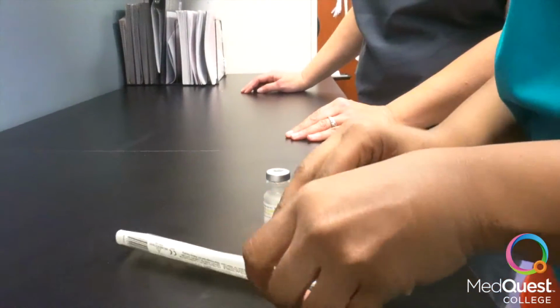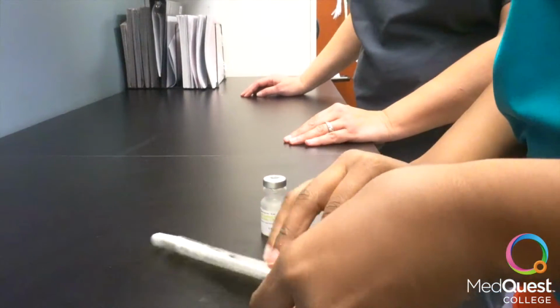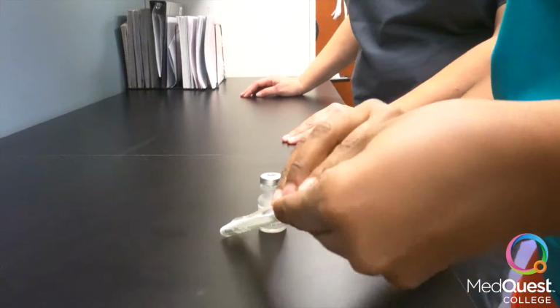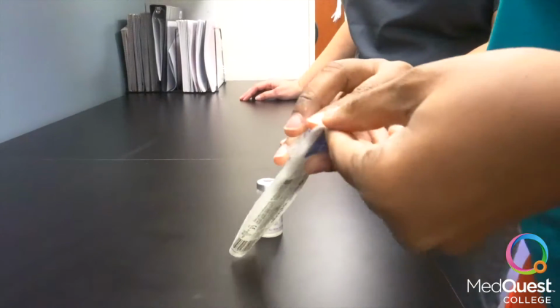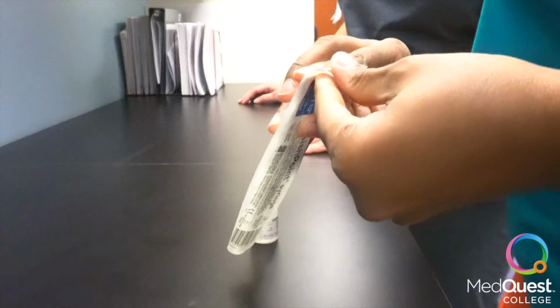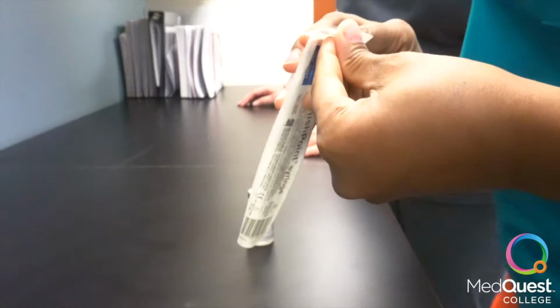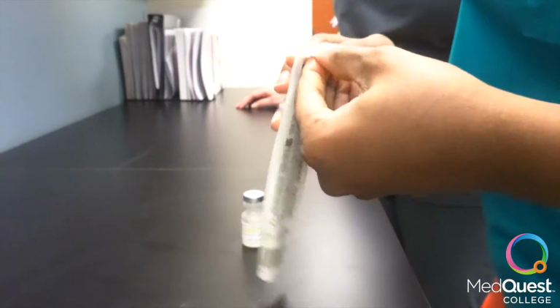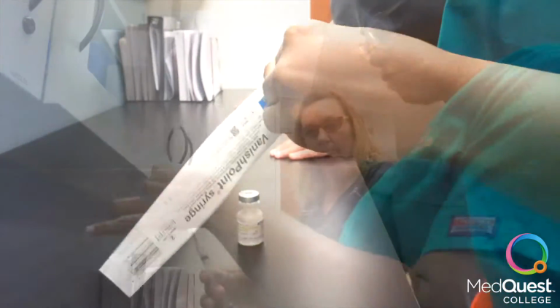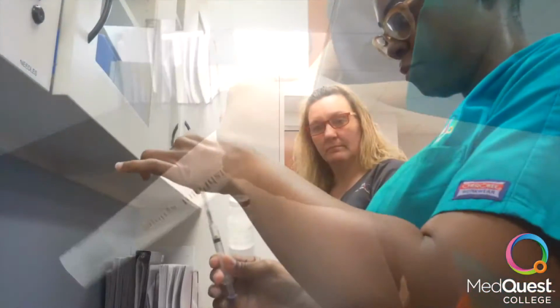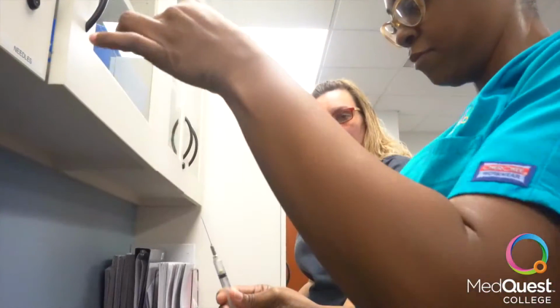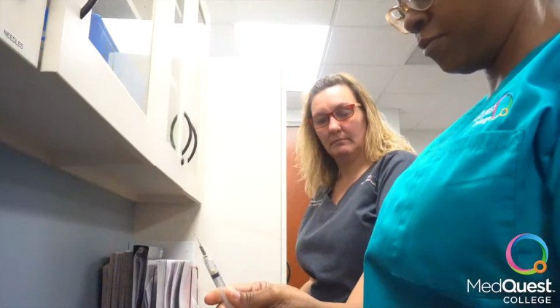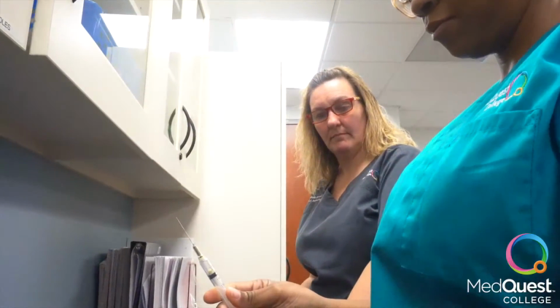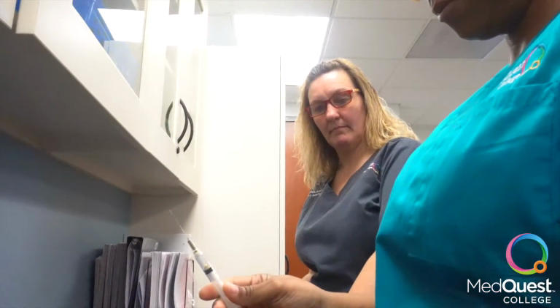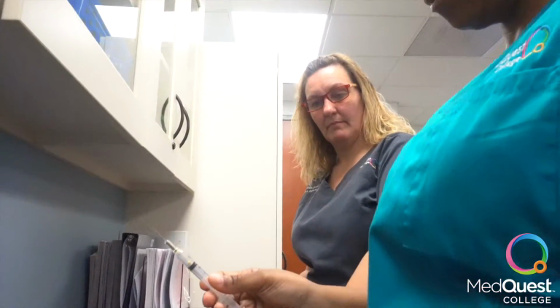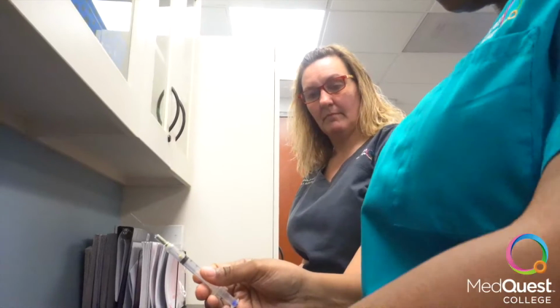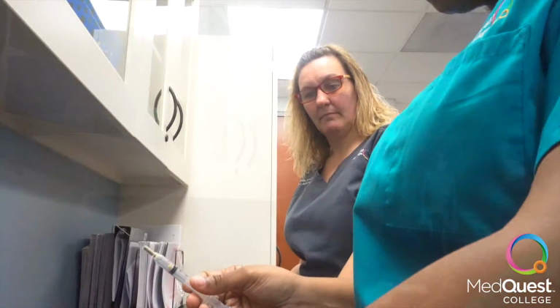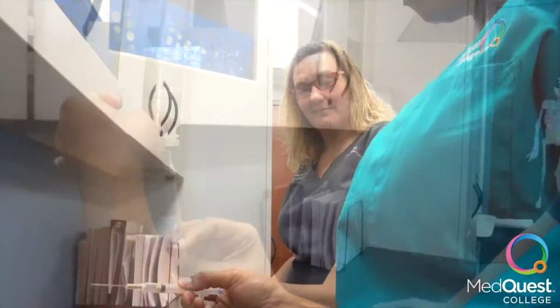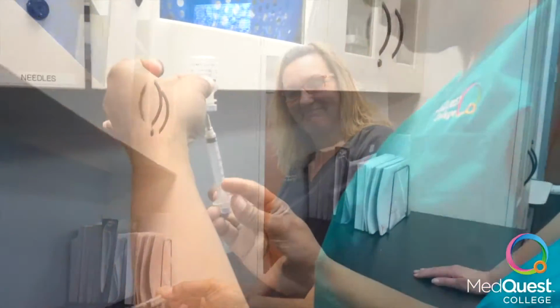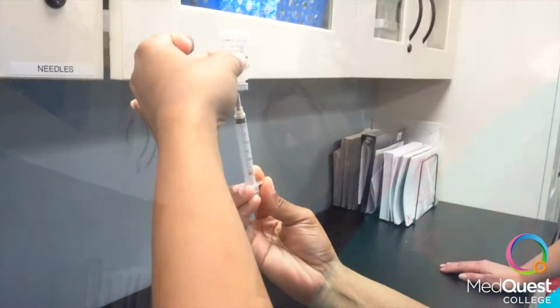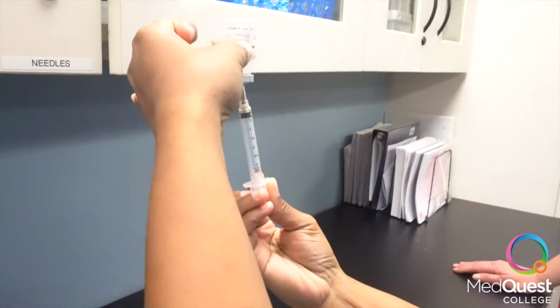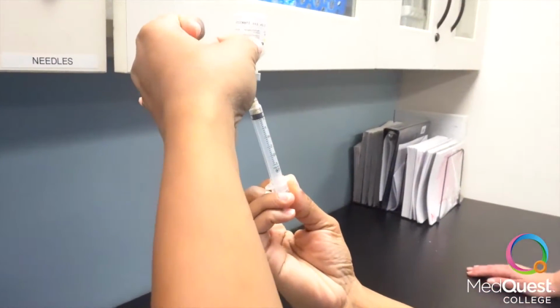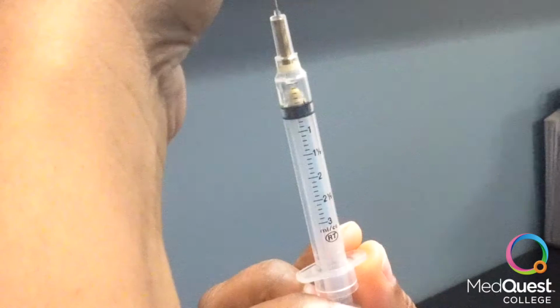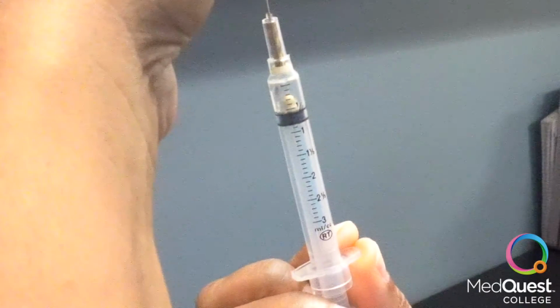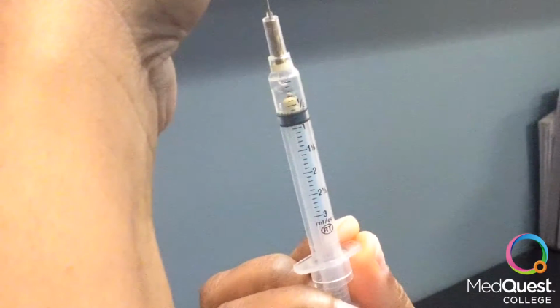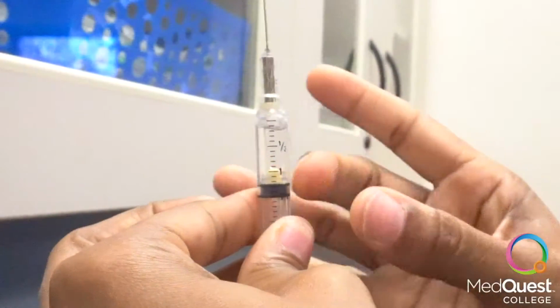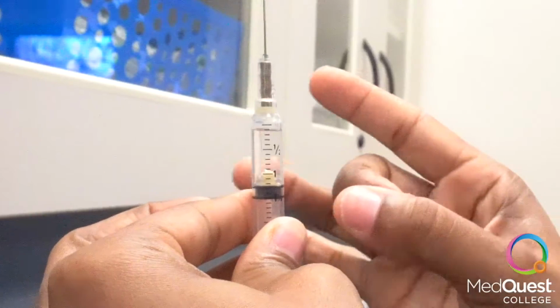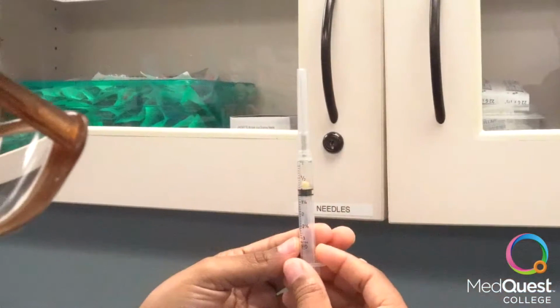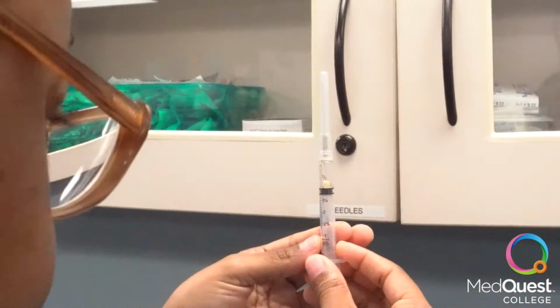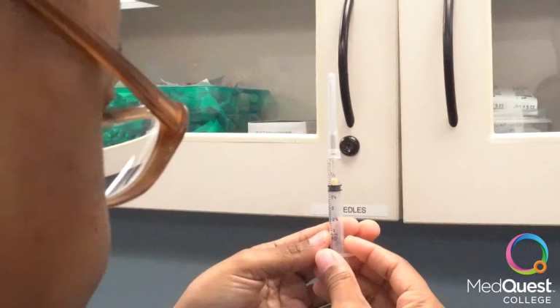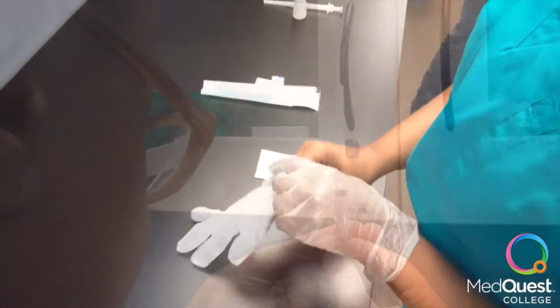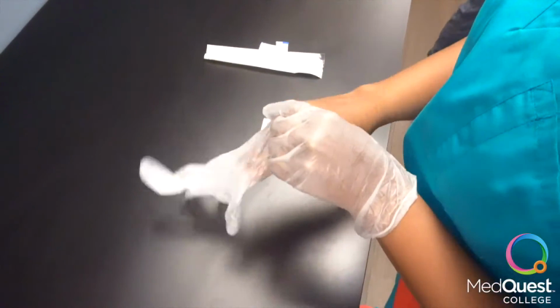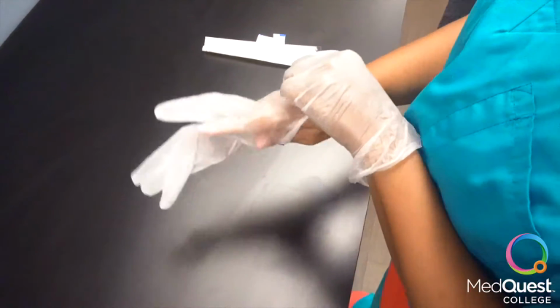Open syringe with intramuscular needle attached. Uncap syringe. Install medication into syringe to proper level. Recap syringe. Now we glove.